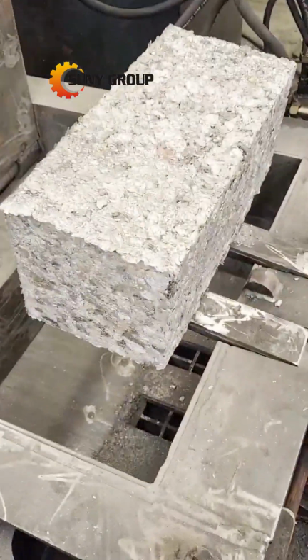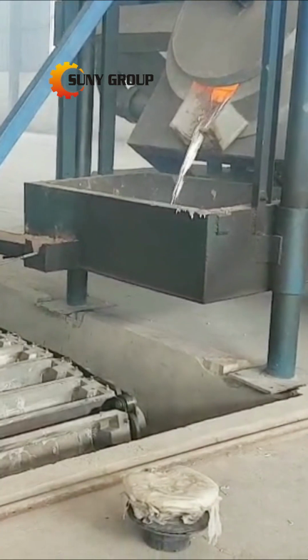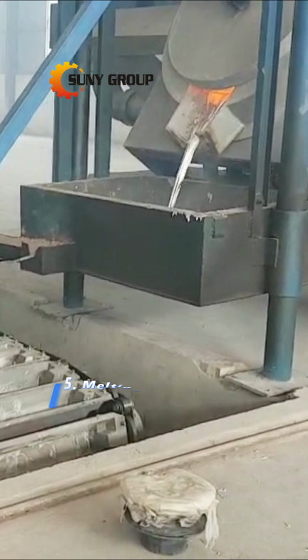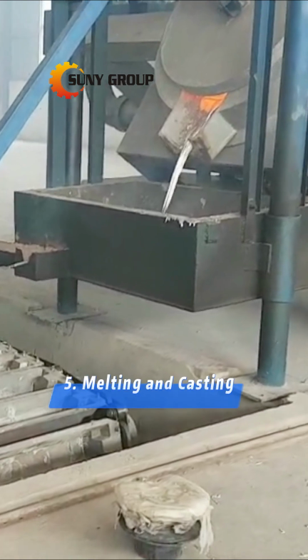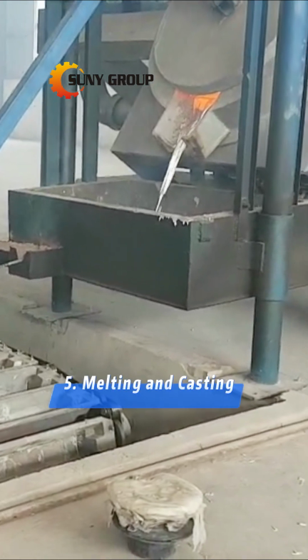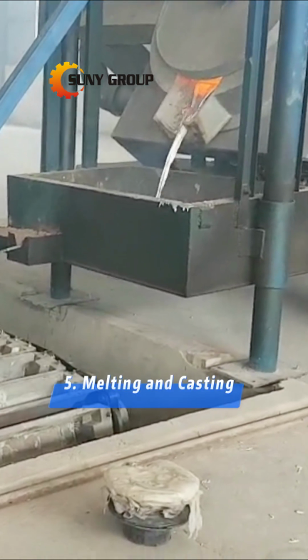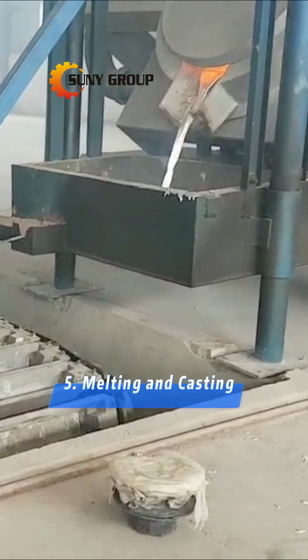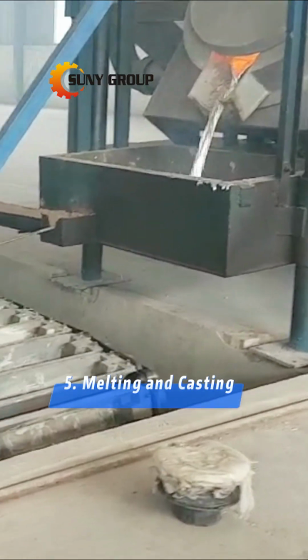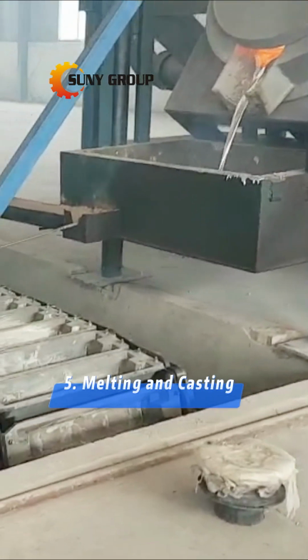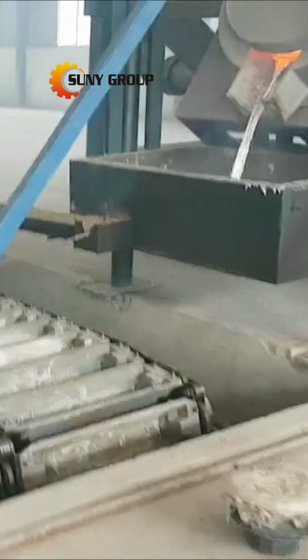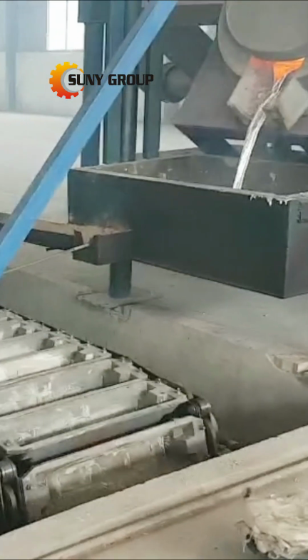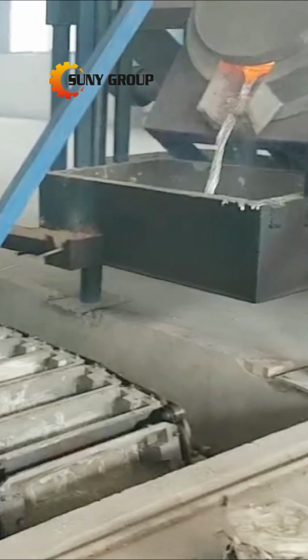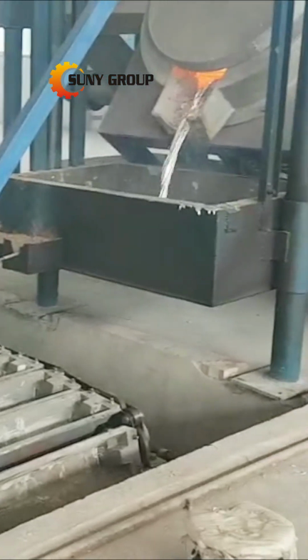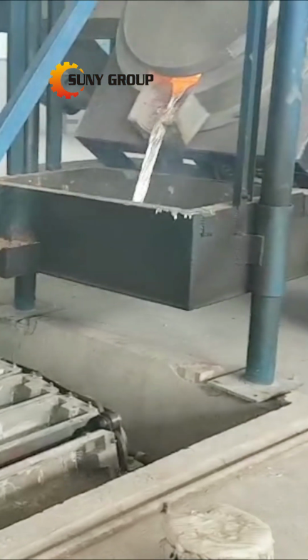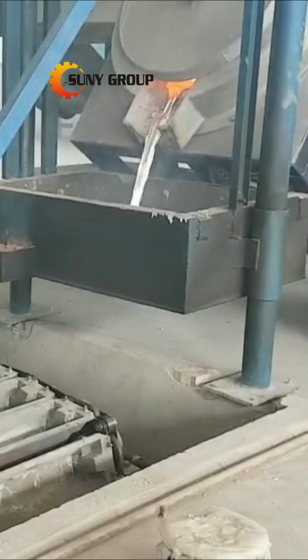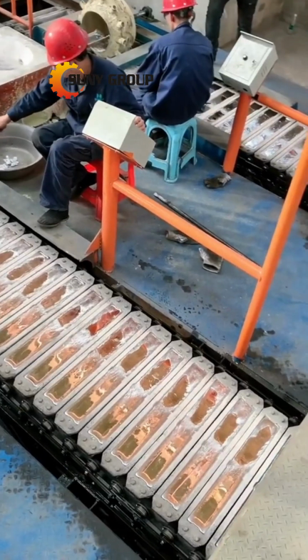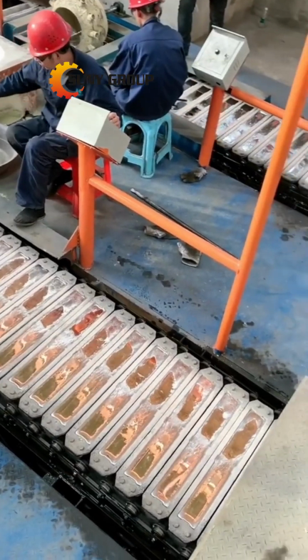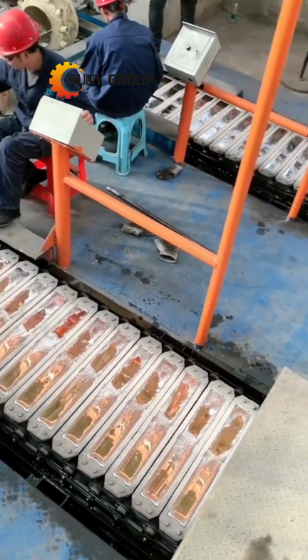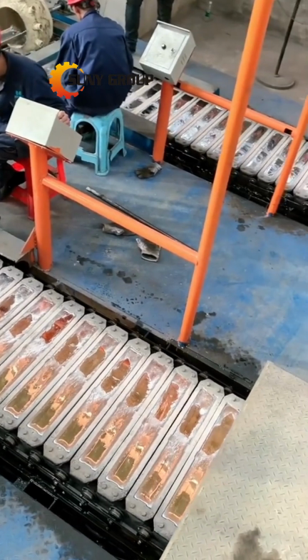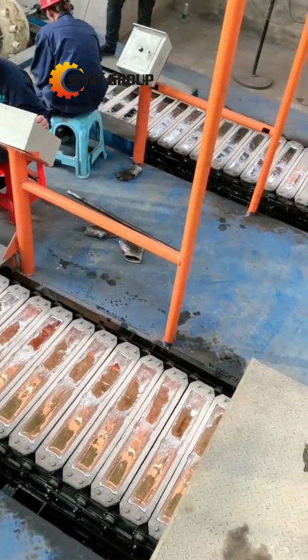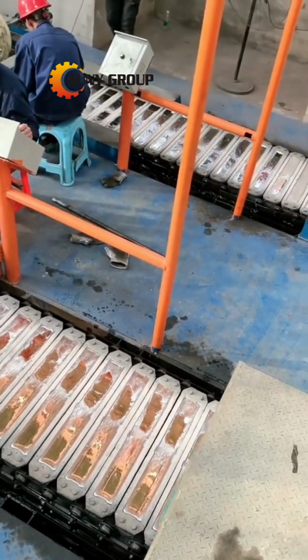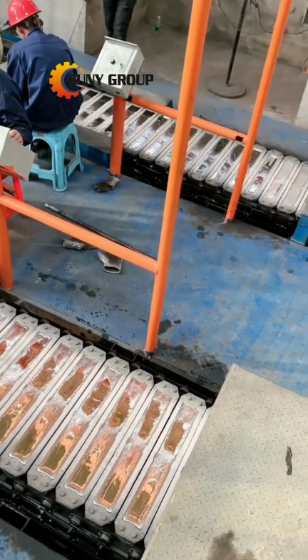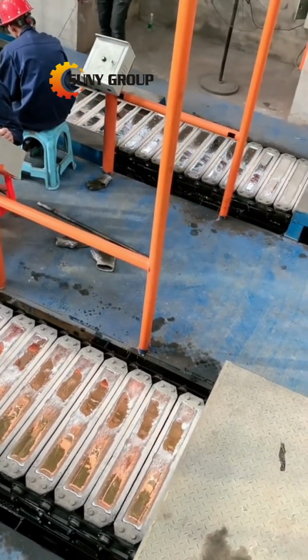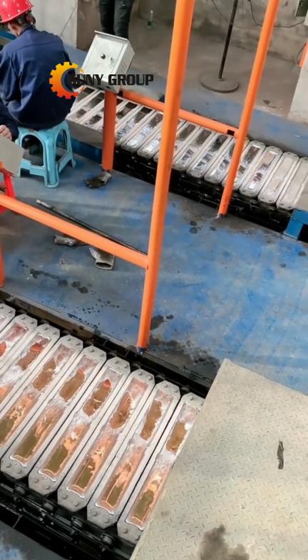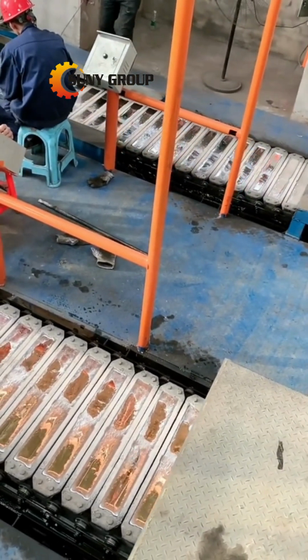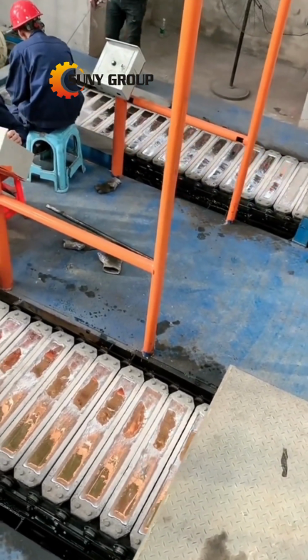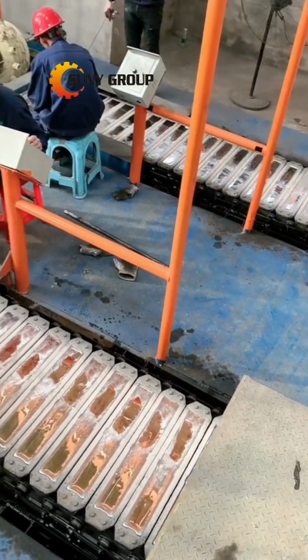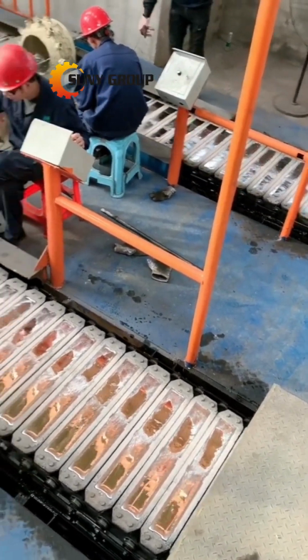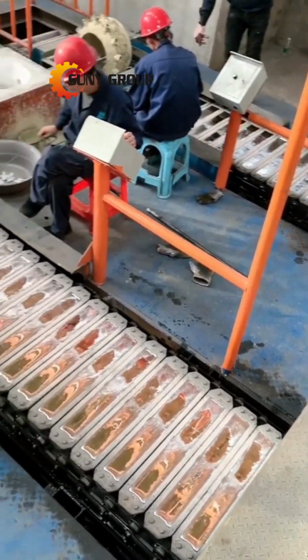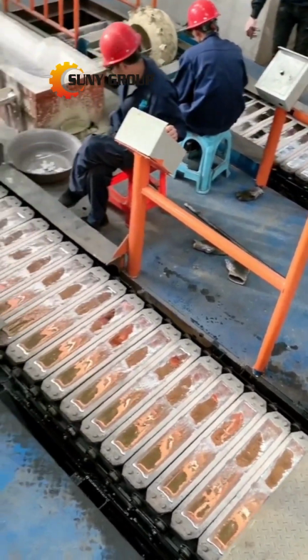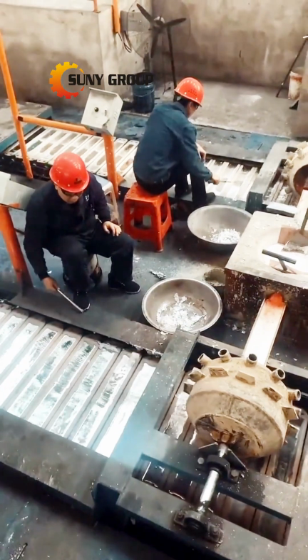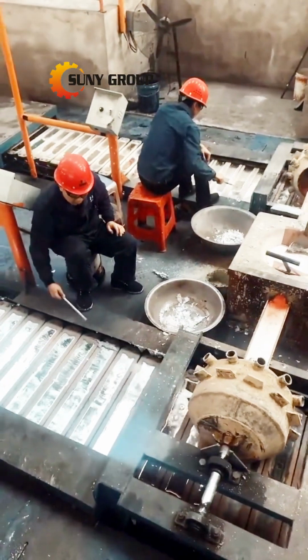Step 5: Melting and casting. The compacted metal blocks are melted in a furnace to remove any remaining impurities. The metal is then cast into ingots or other forms for reuse in manufacturing.